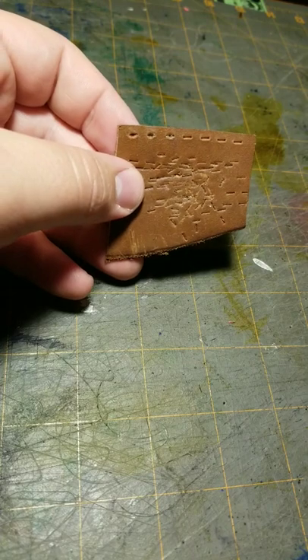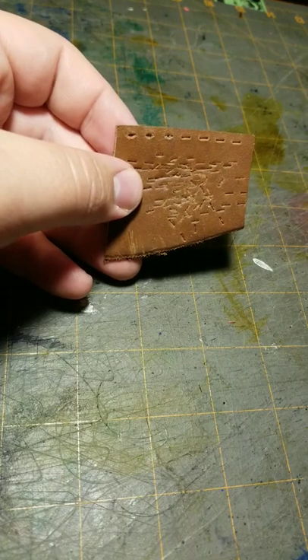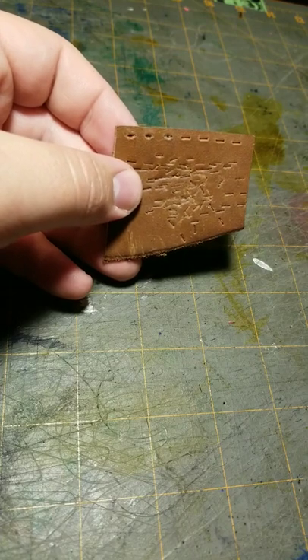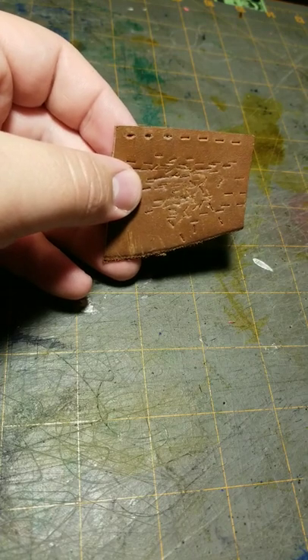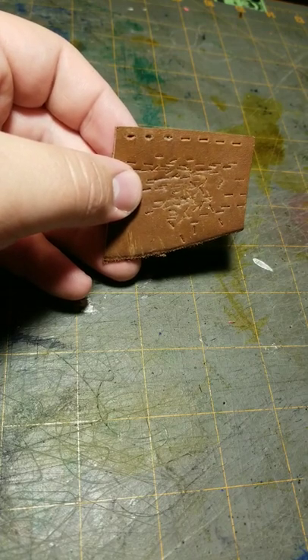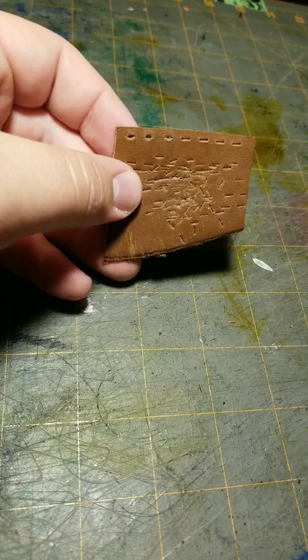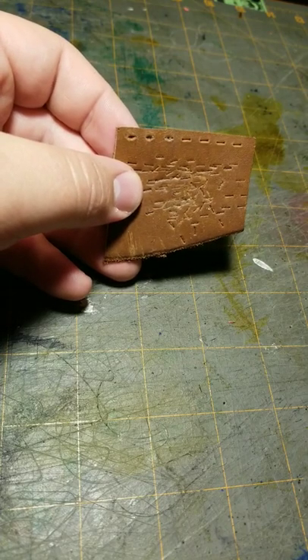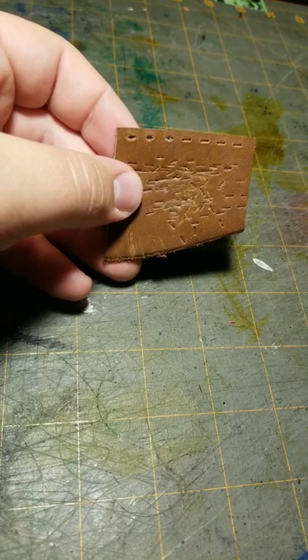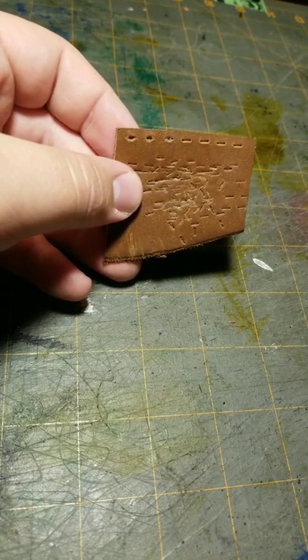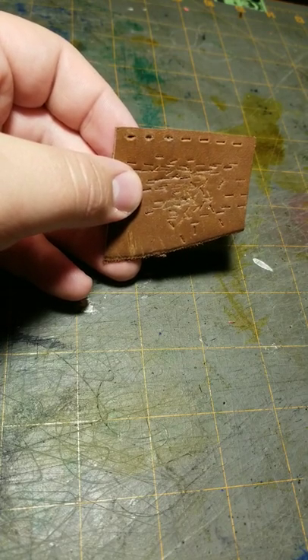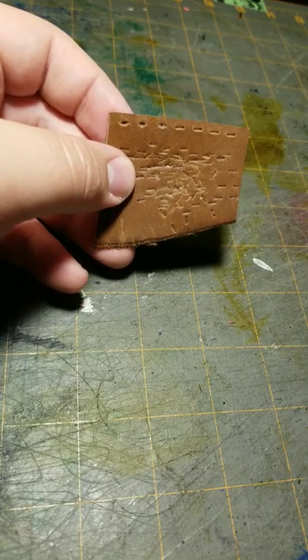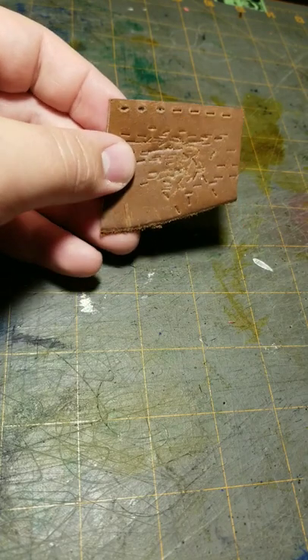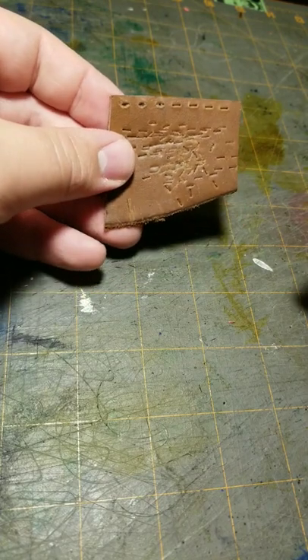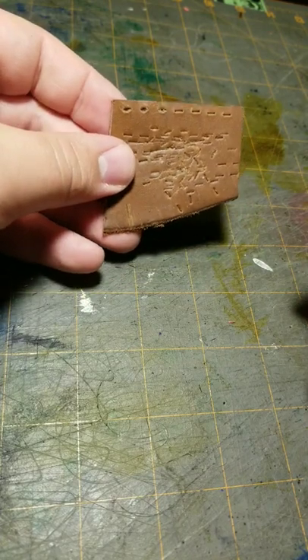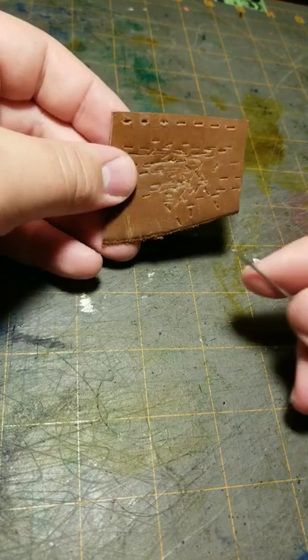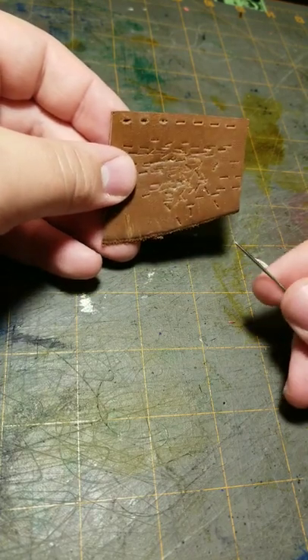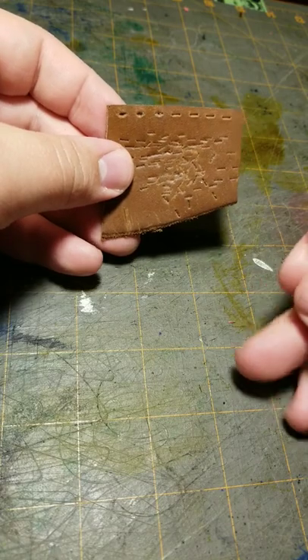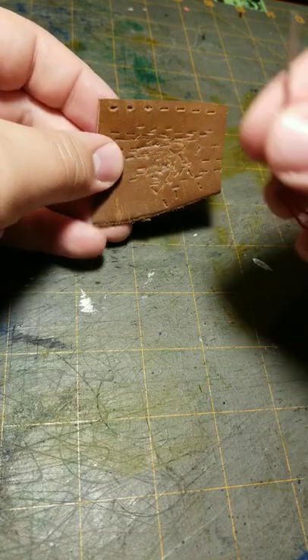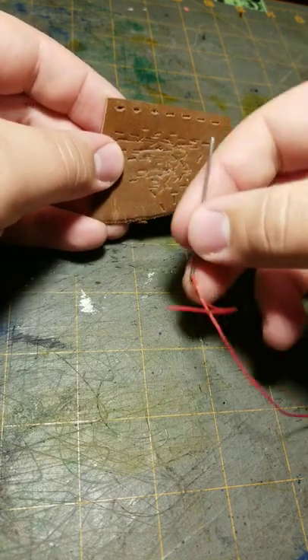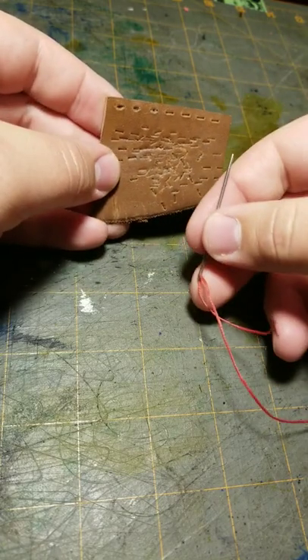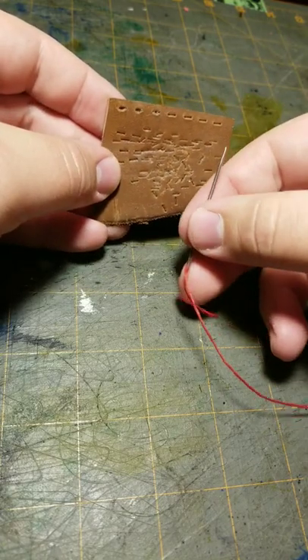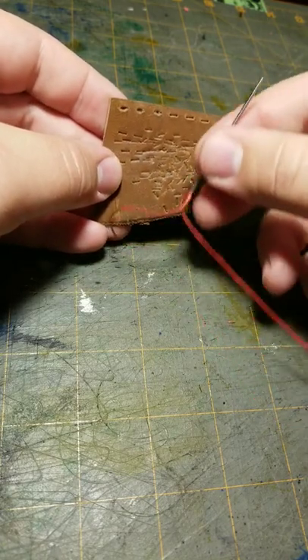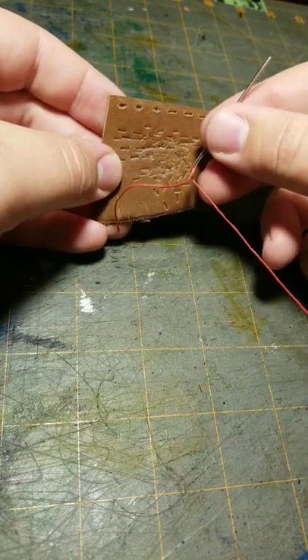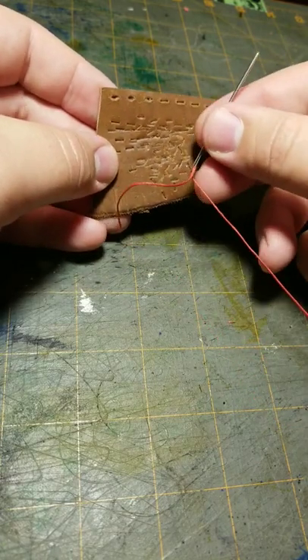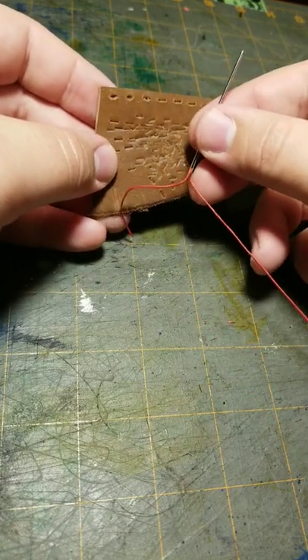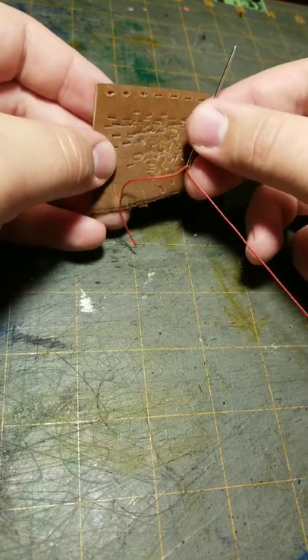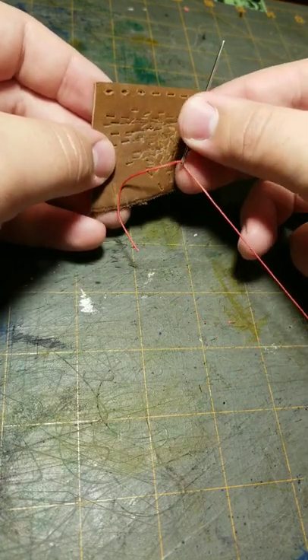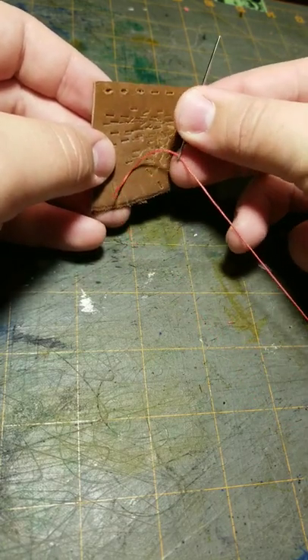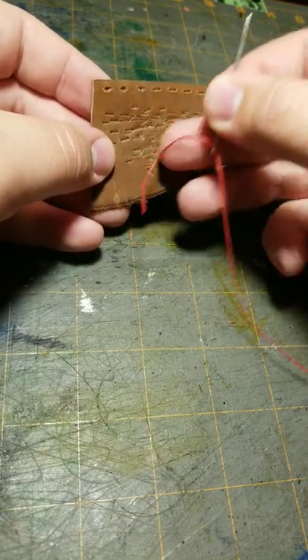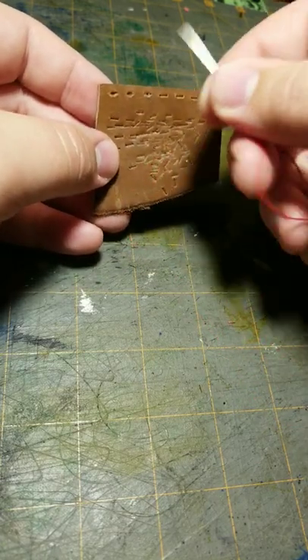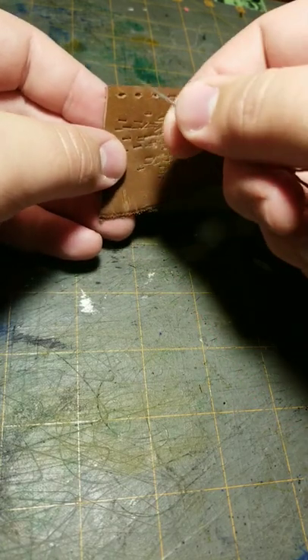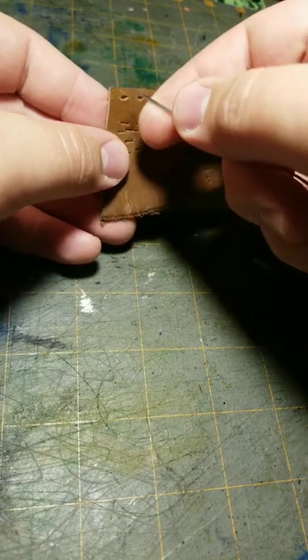Very quickly, I'm going to show you how to do a whip stitch. I've got holes punched in this scrap piece of leather and I've got some thread with a needle.